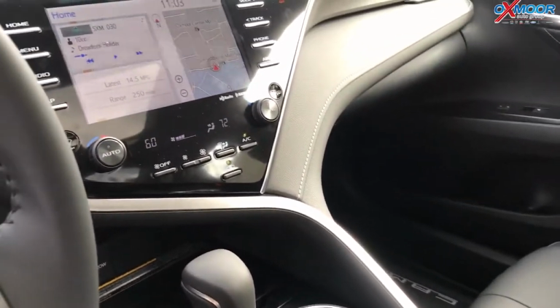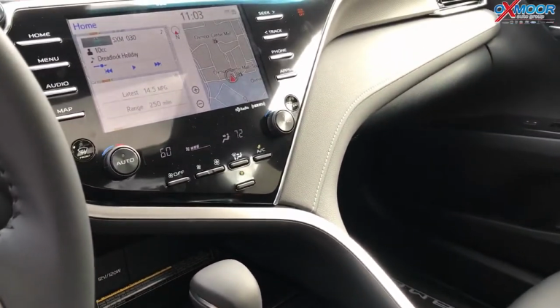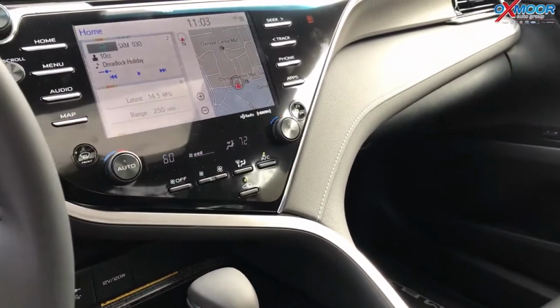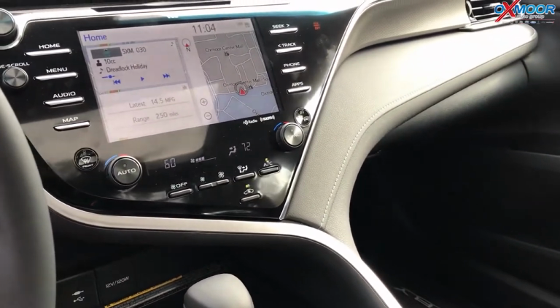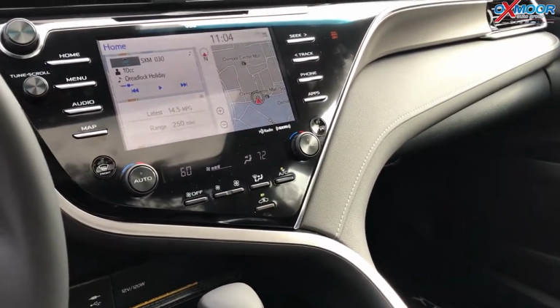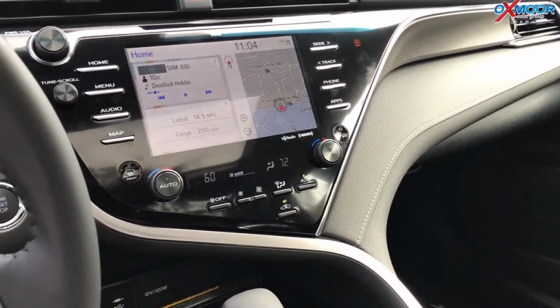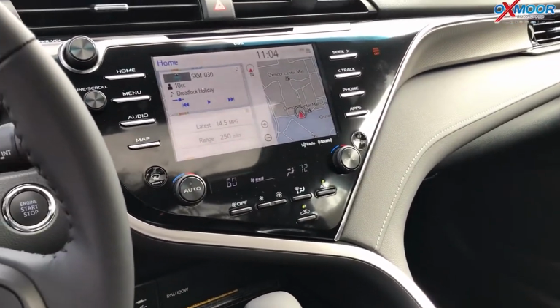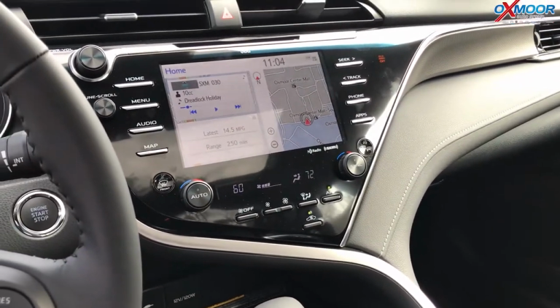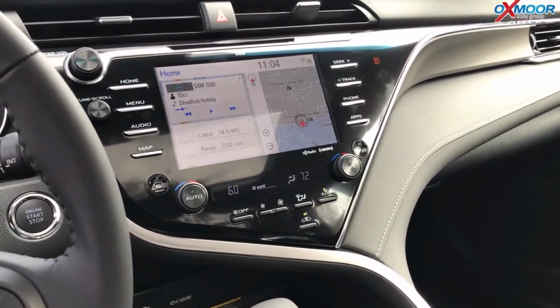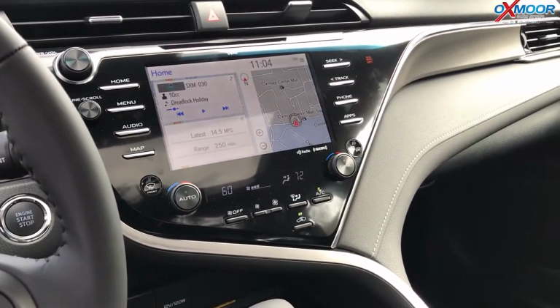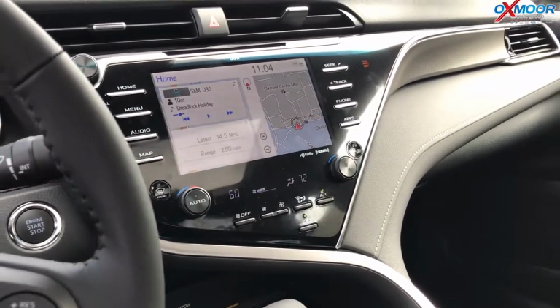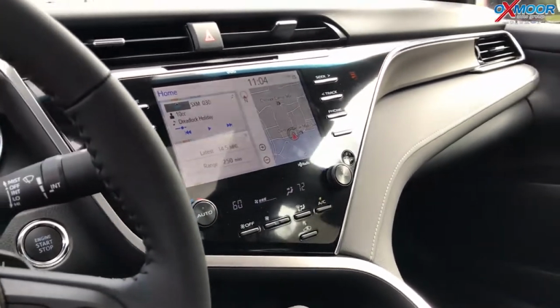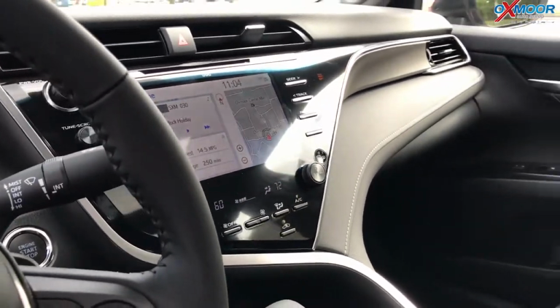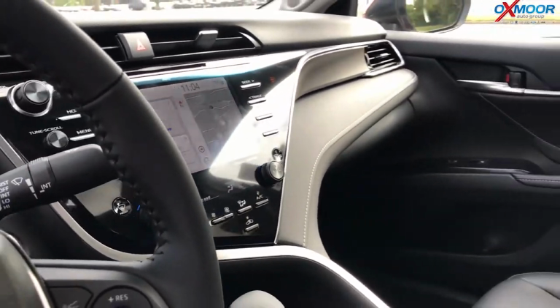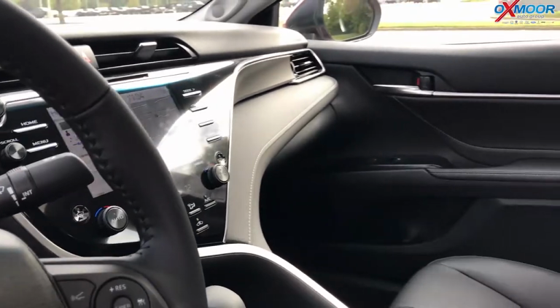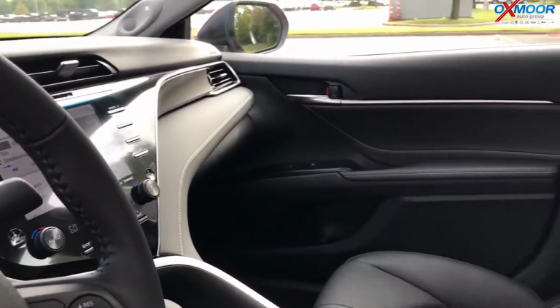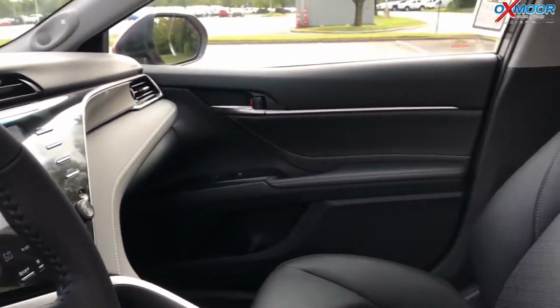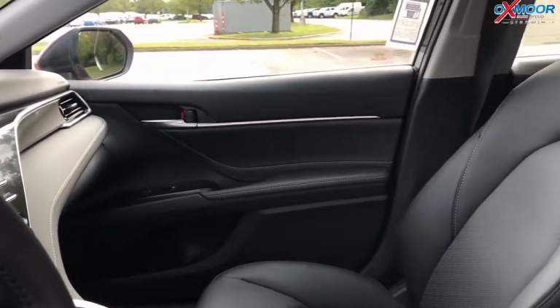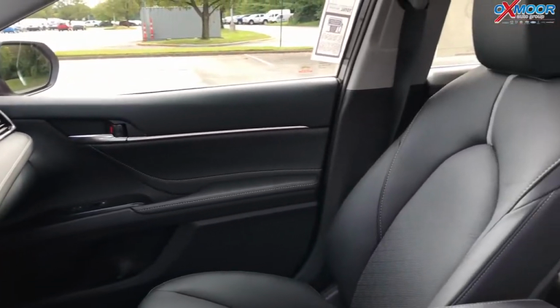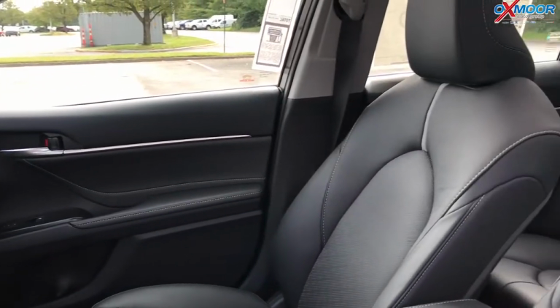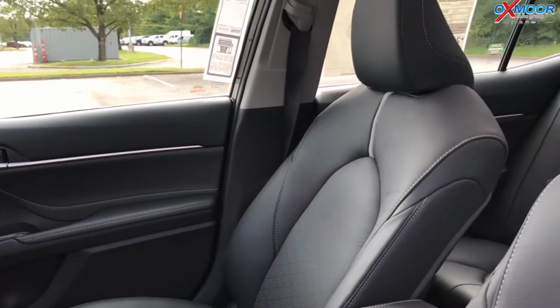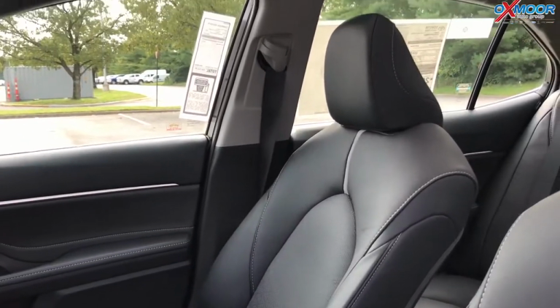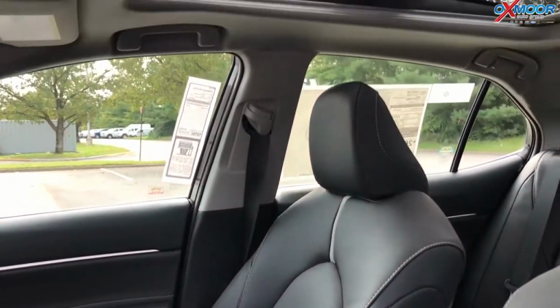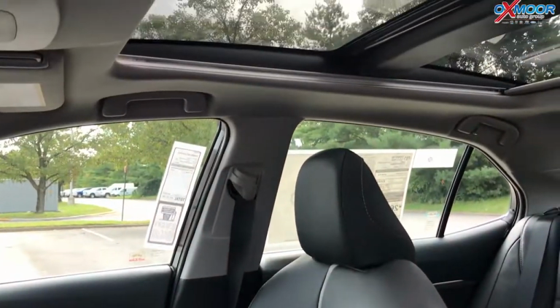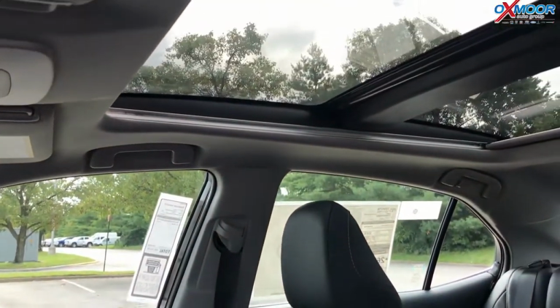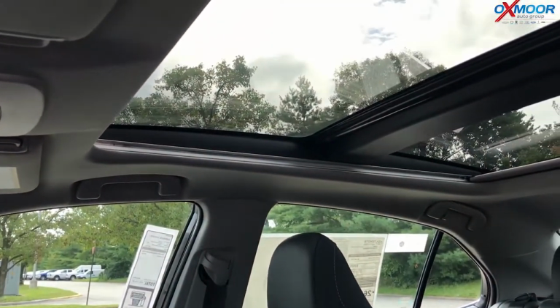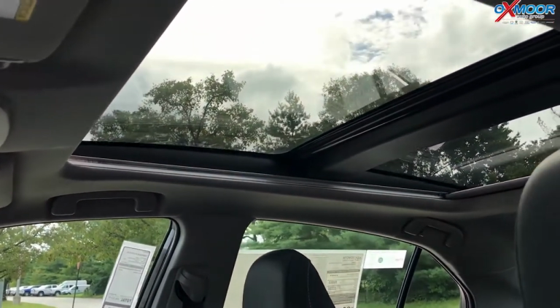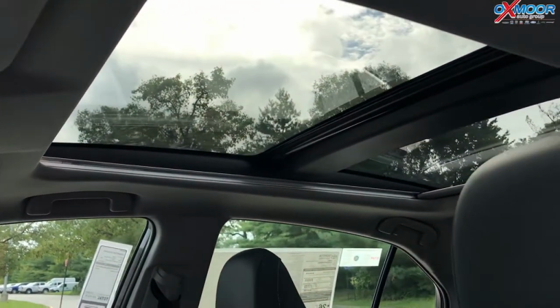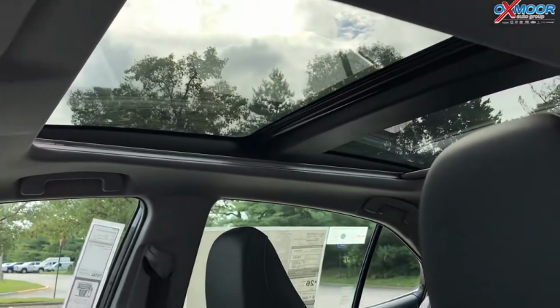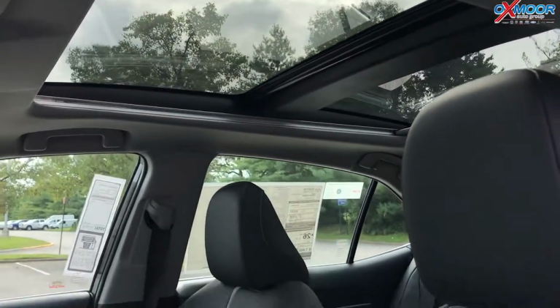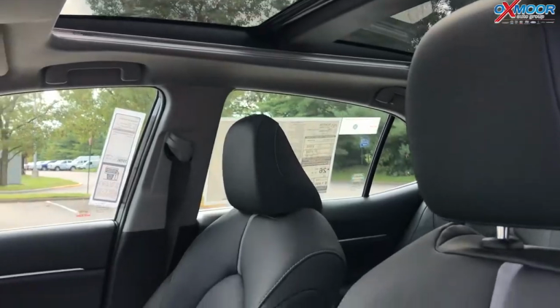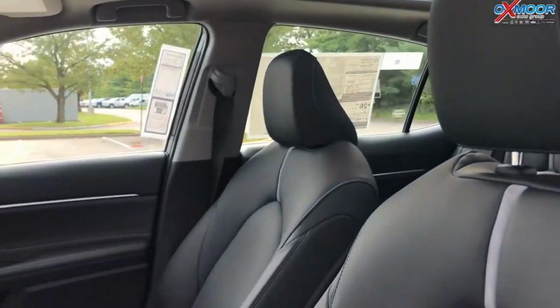This one has radio with XM radio, all the connected app services, remote connect, and safety connect. It's got a panoramic sunroof as you can see up there, which is really cool.